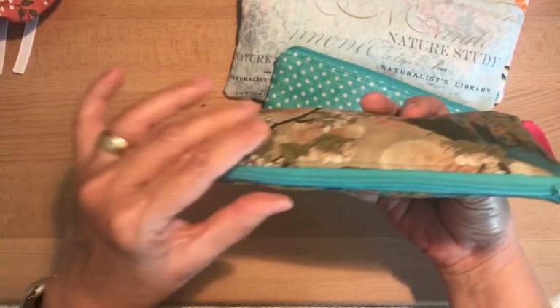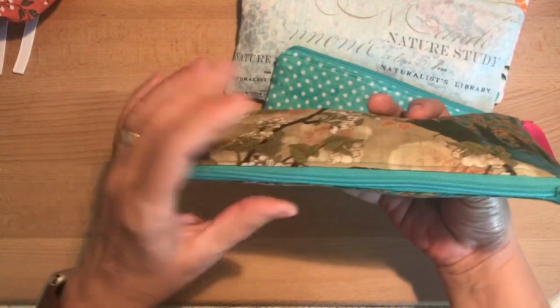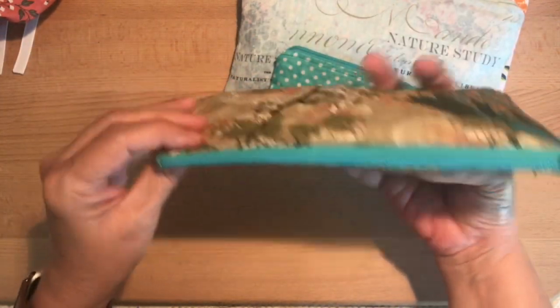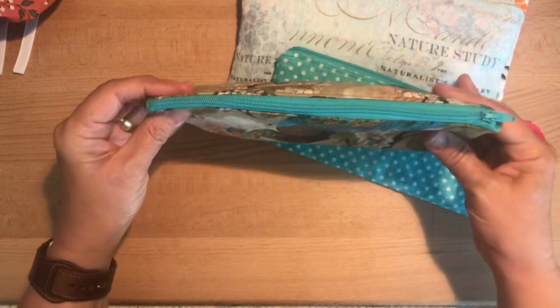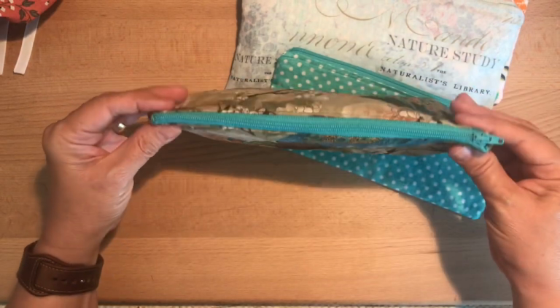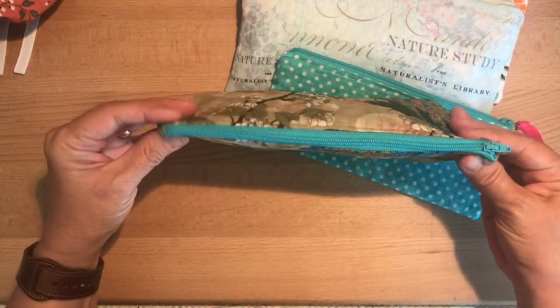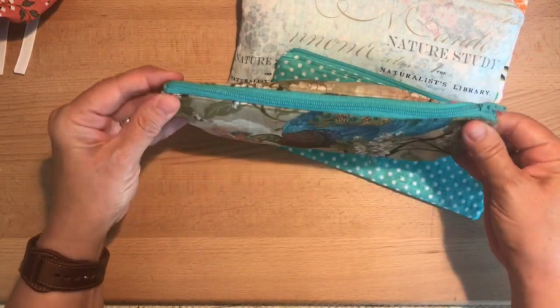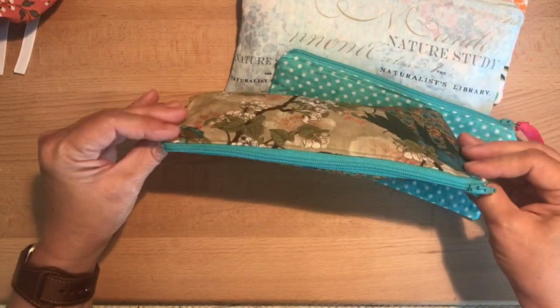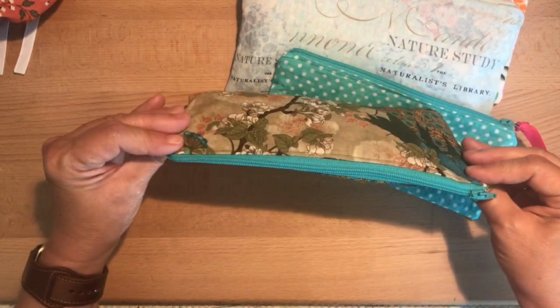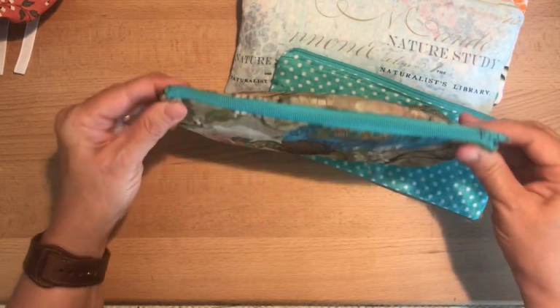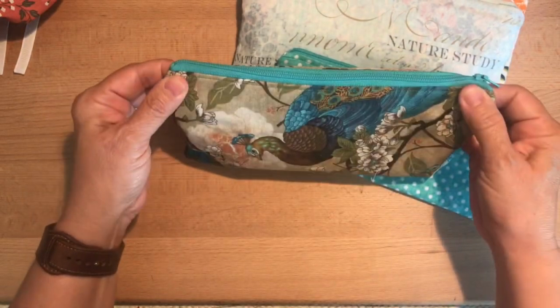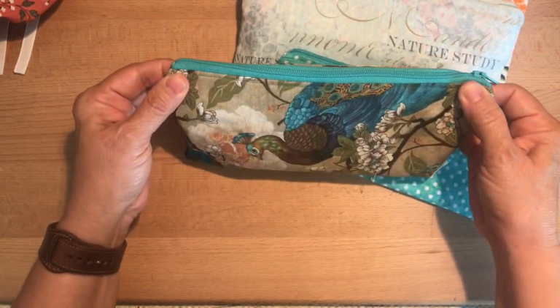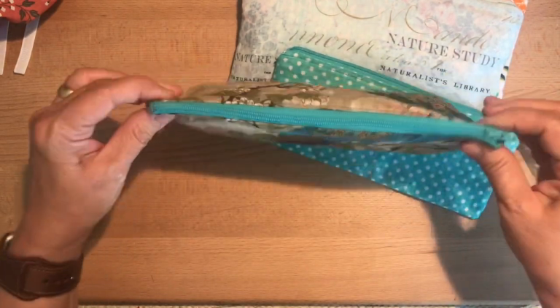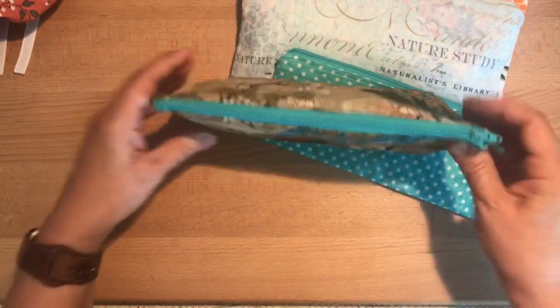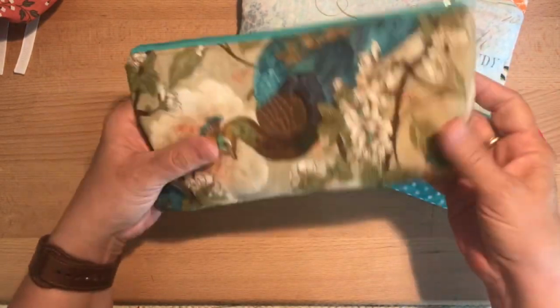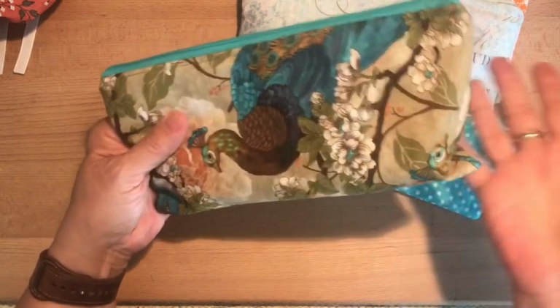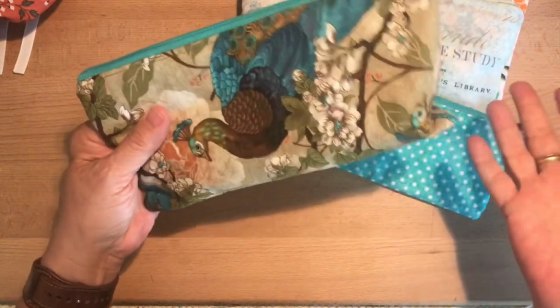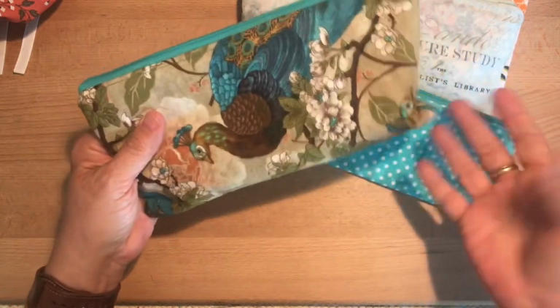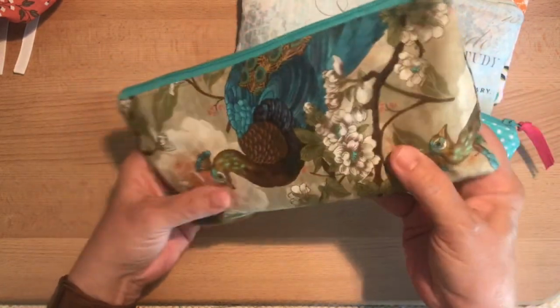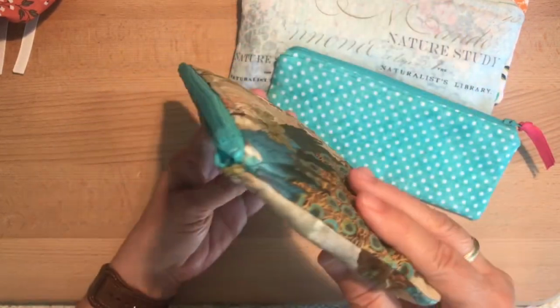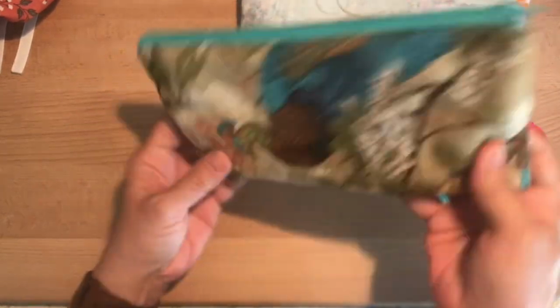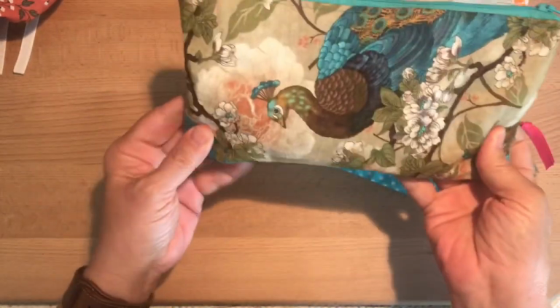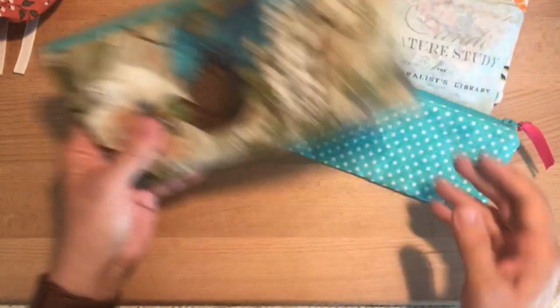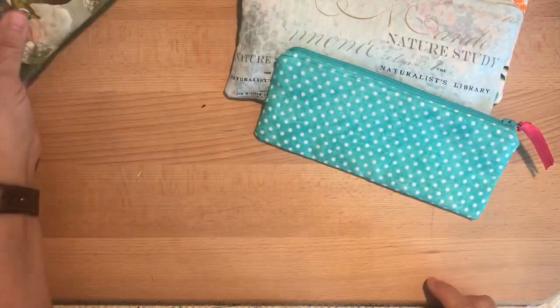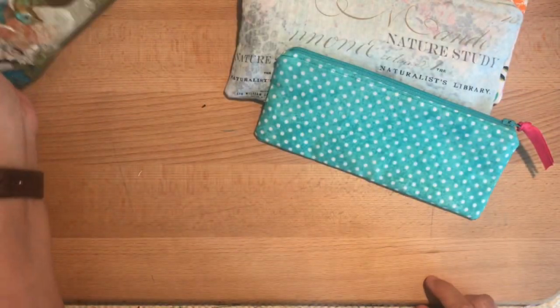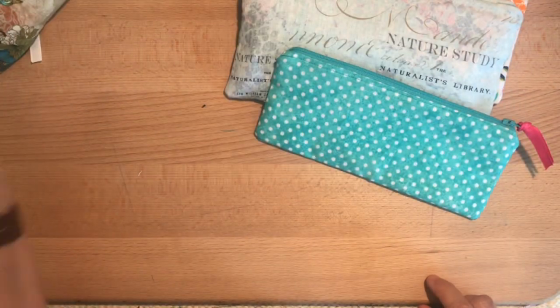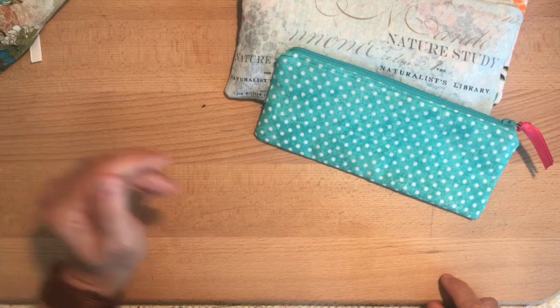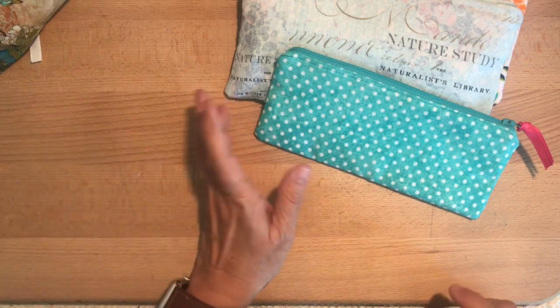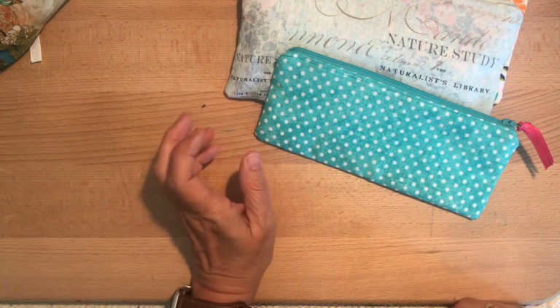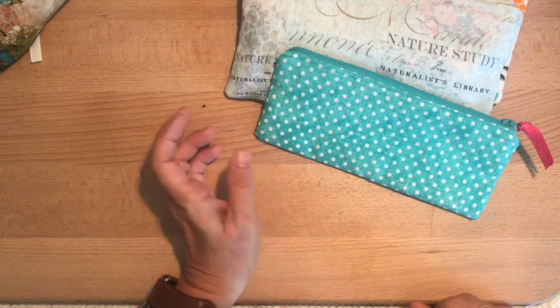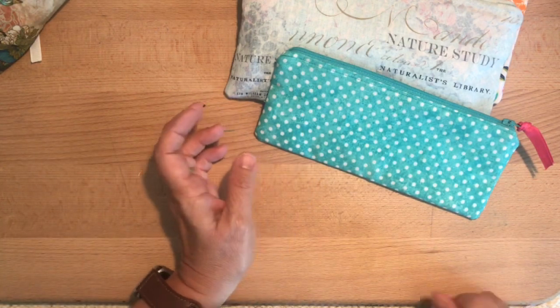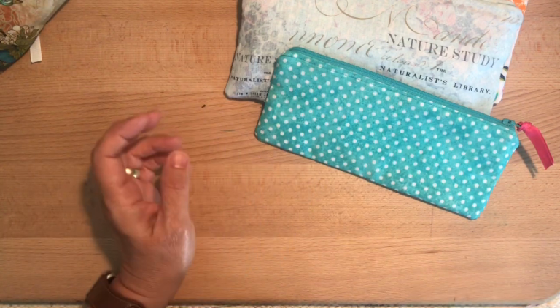So it's not perfect — my zipper is sewn in a little crooked — but it's in my purse and that doesn't bother me. I mean, I wouldn't be able to make a living off of that, but anyway, it works for me.